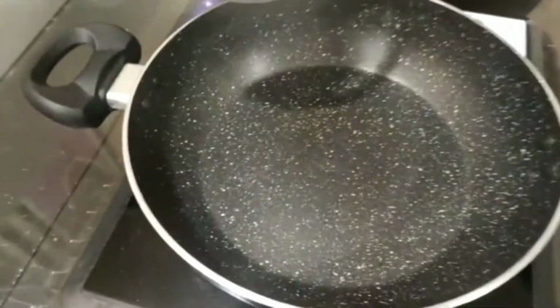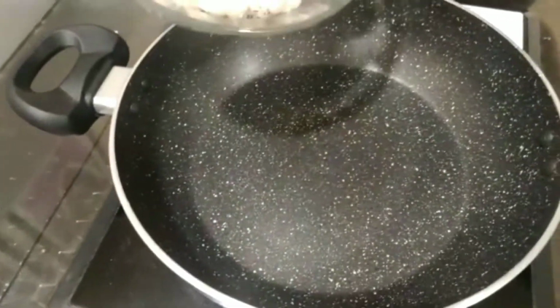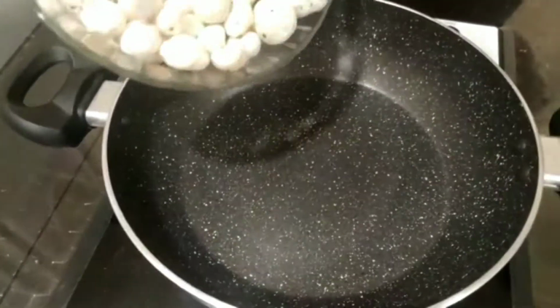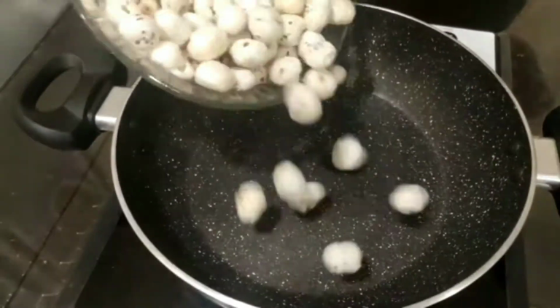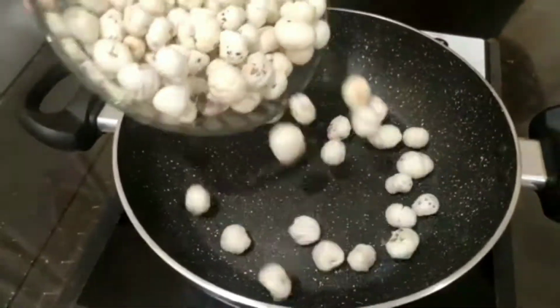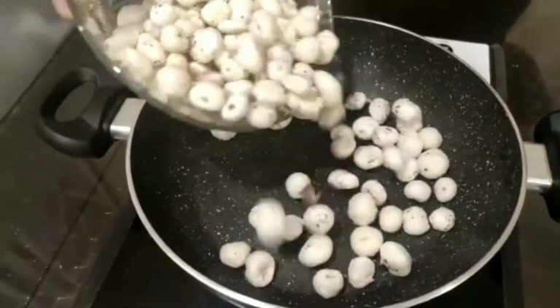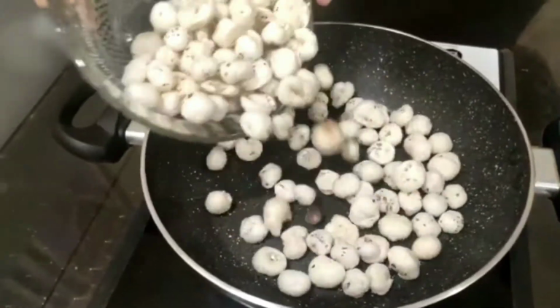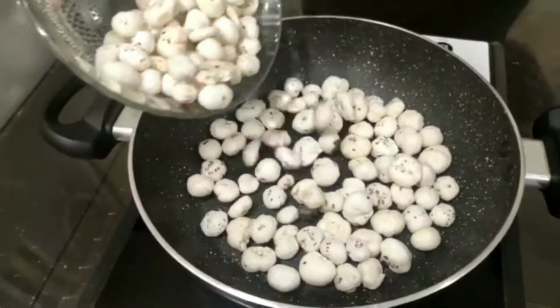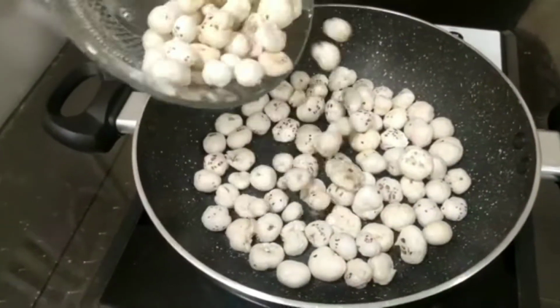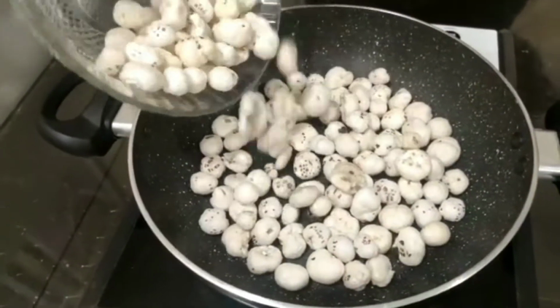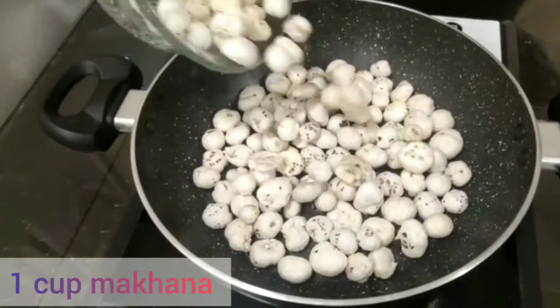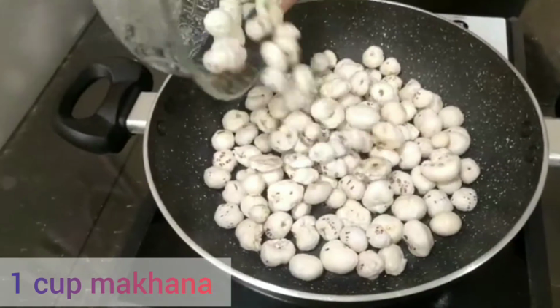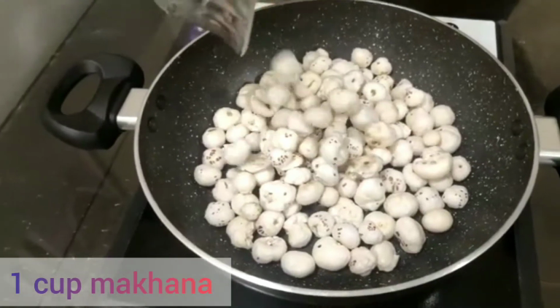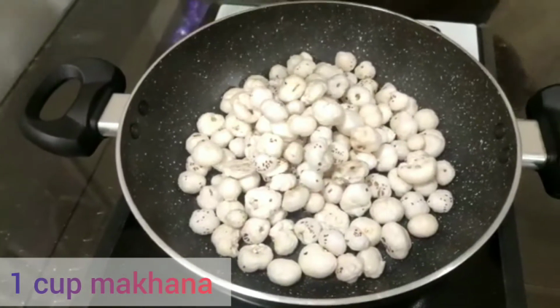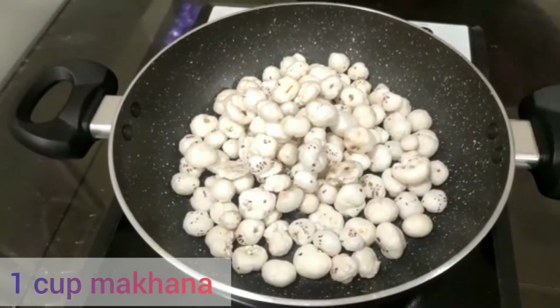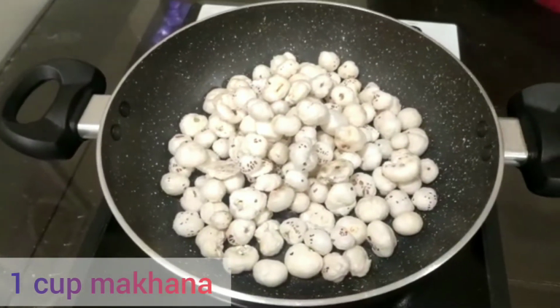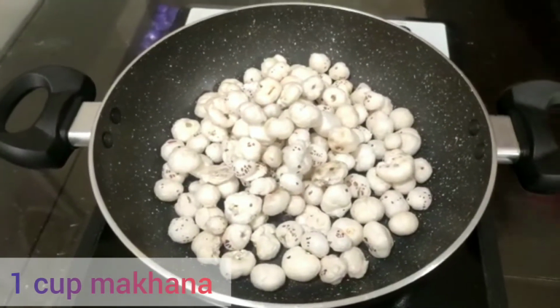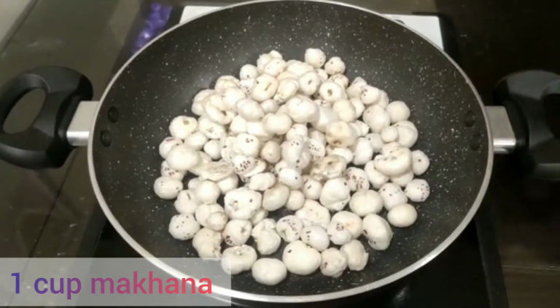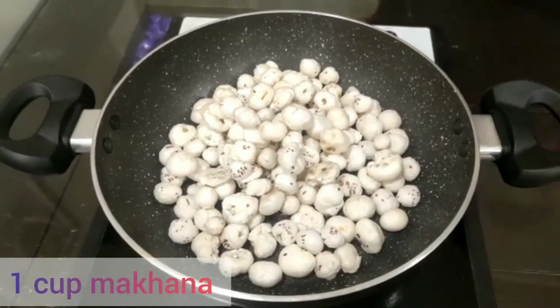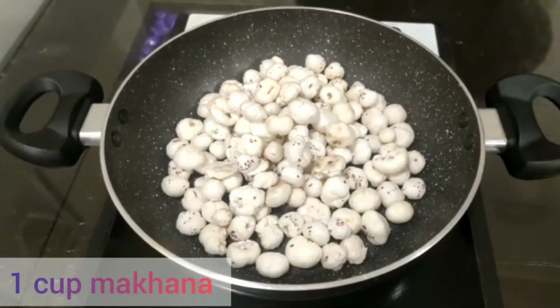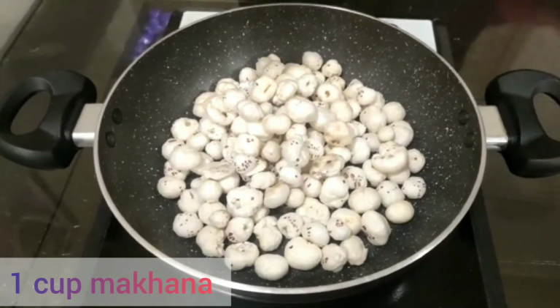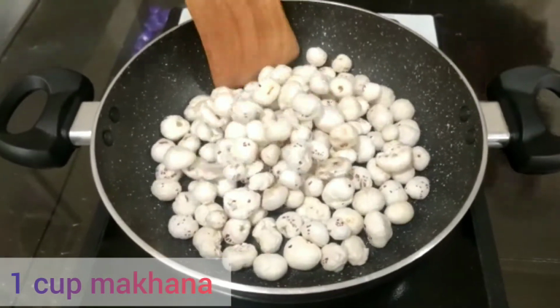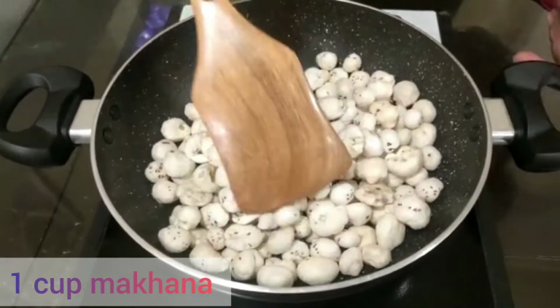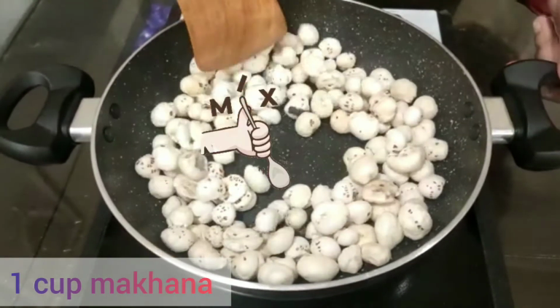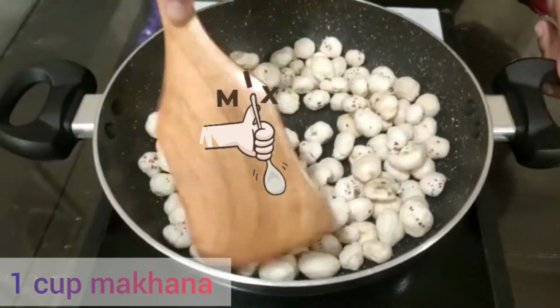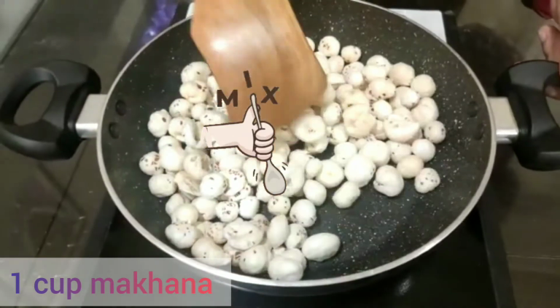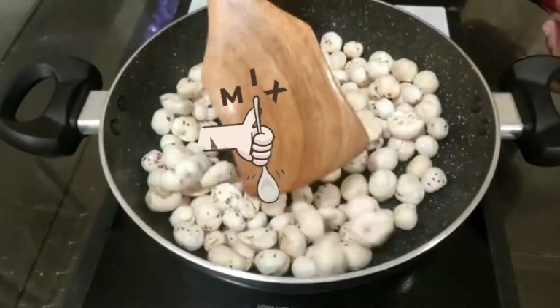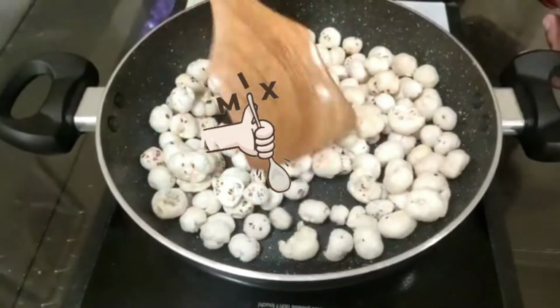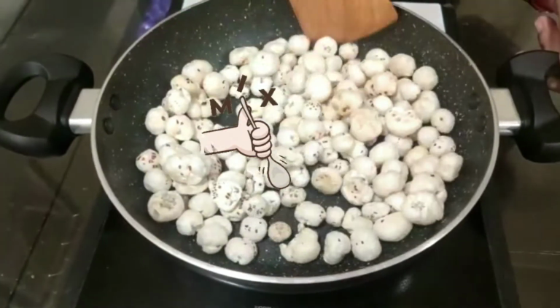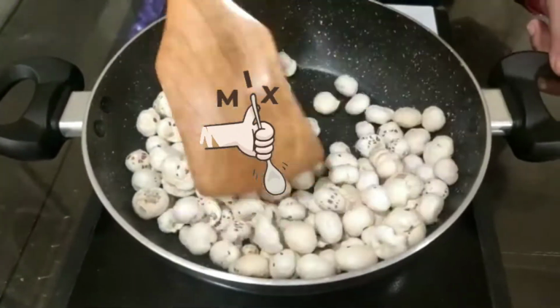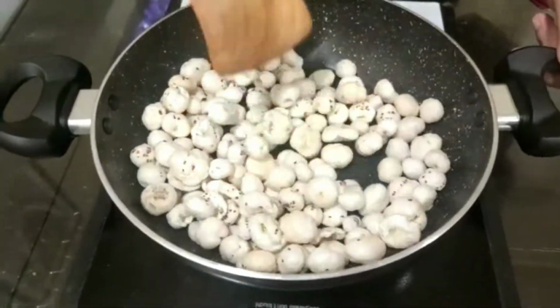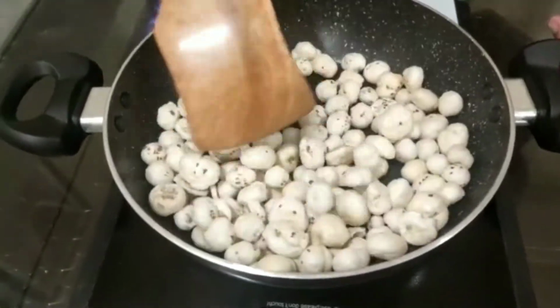In a pan, I am going to be adding one cup of makhane. And you just mix them. Make sure you mix them — you don't want to burn them.